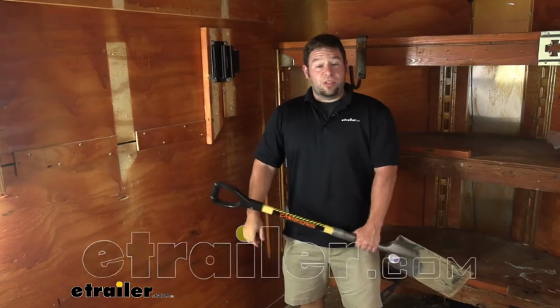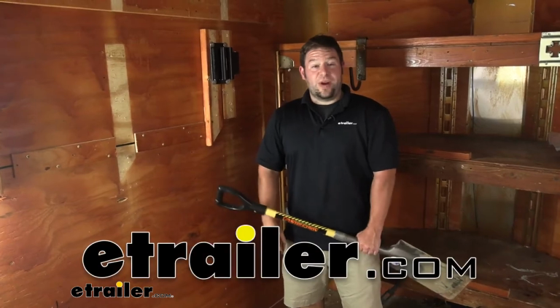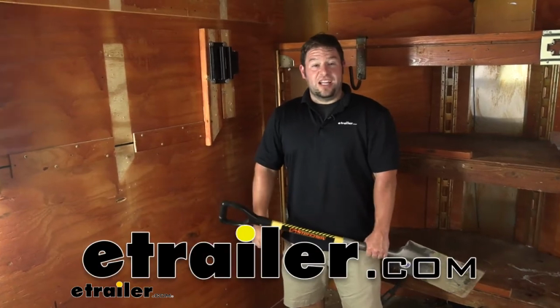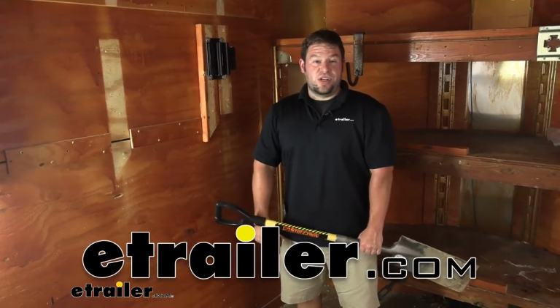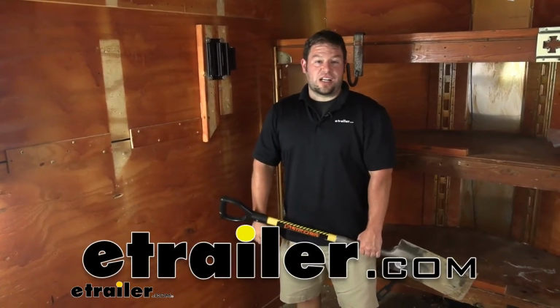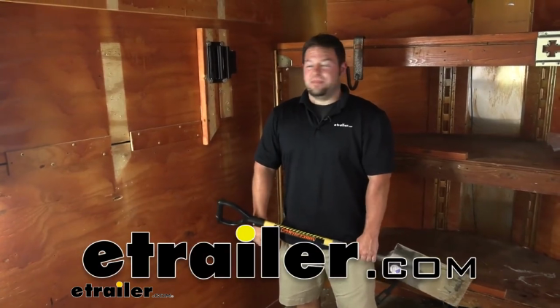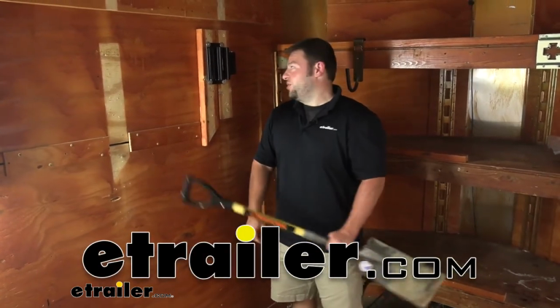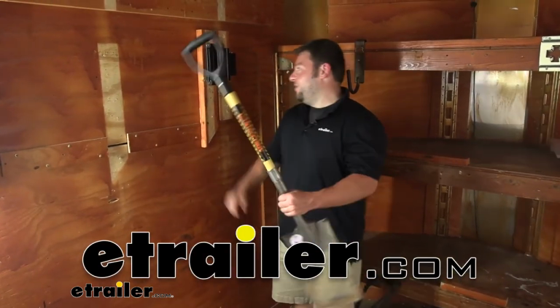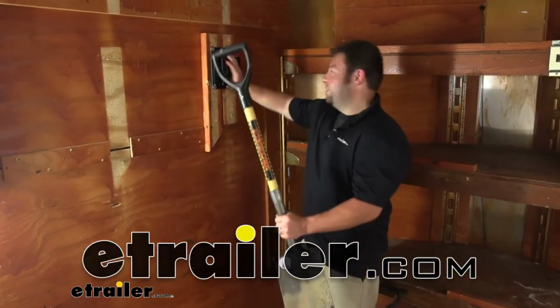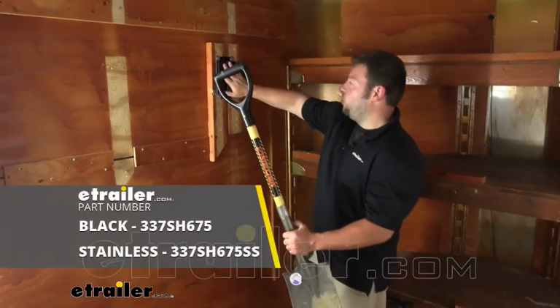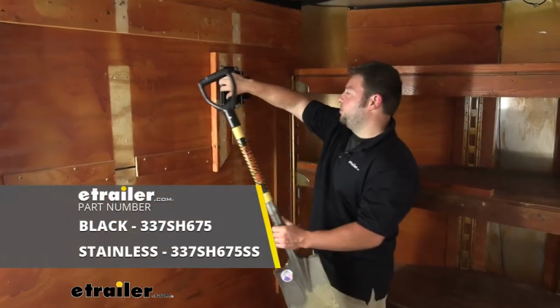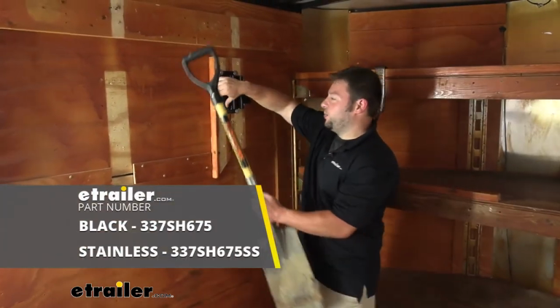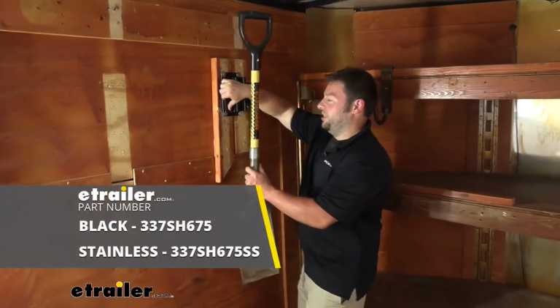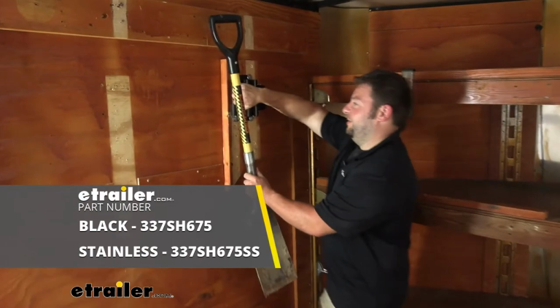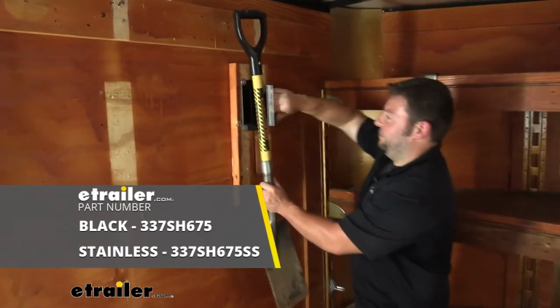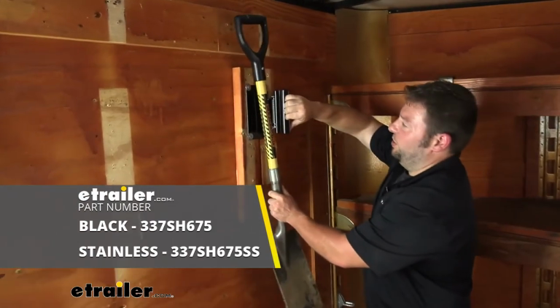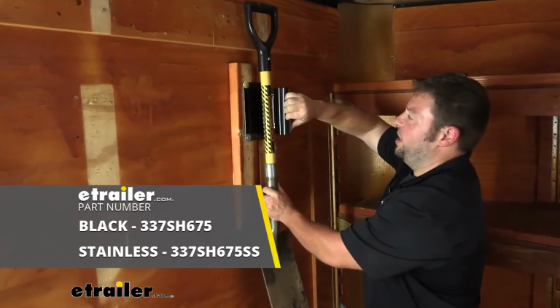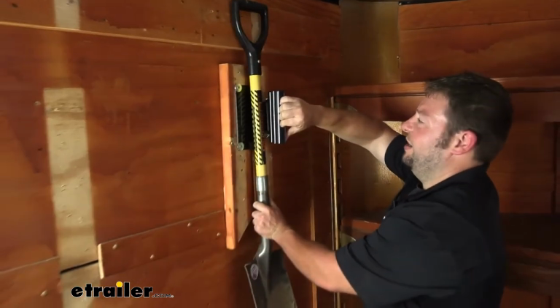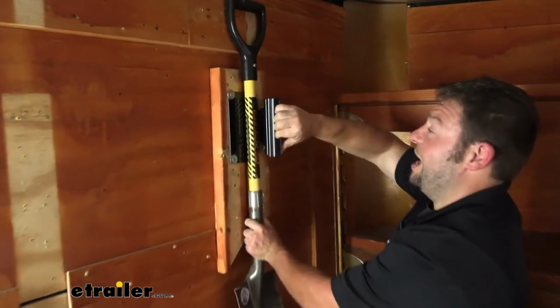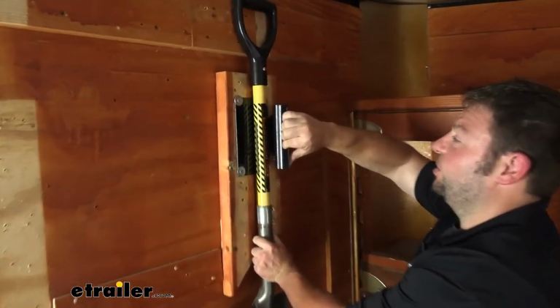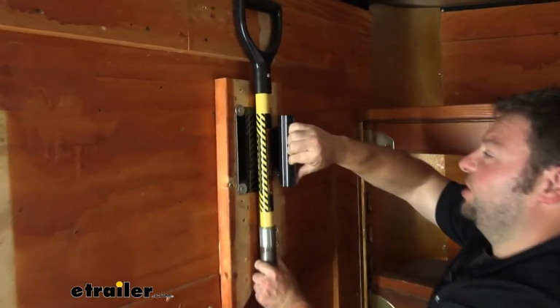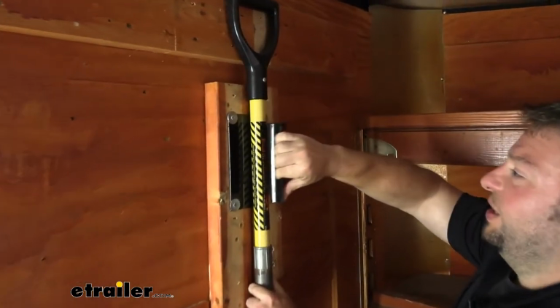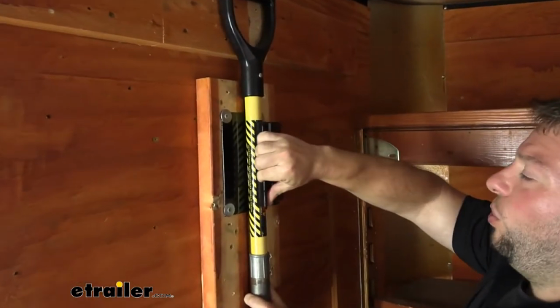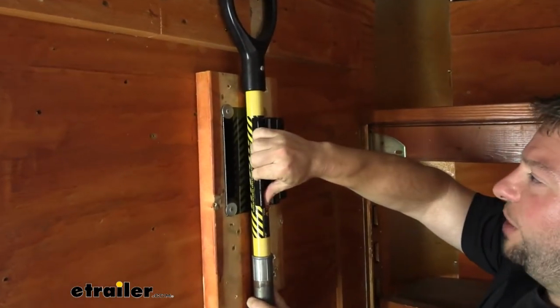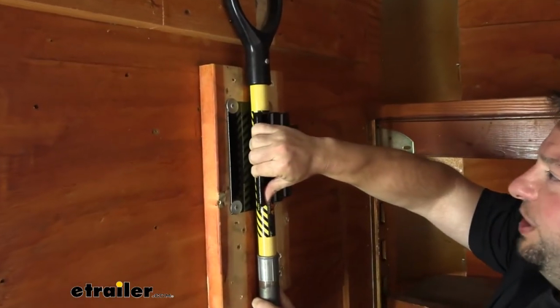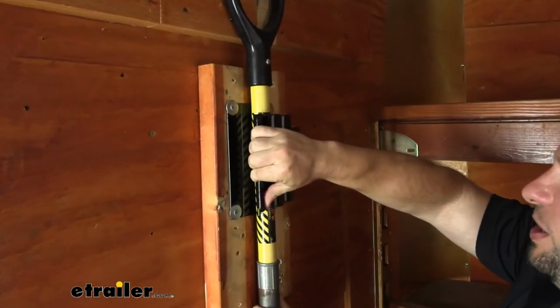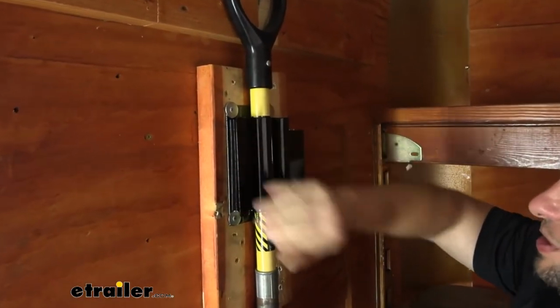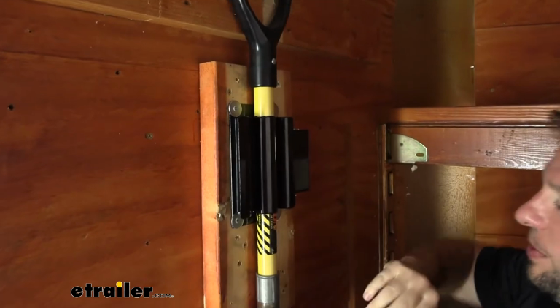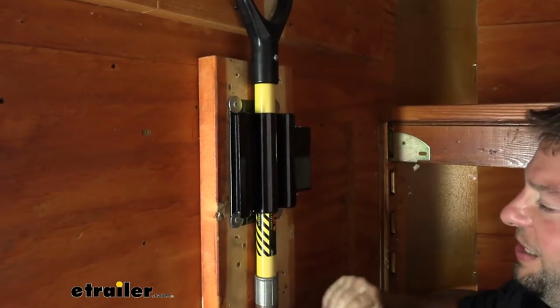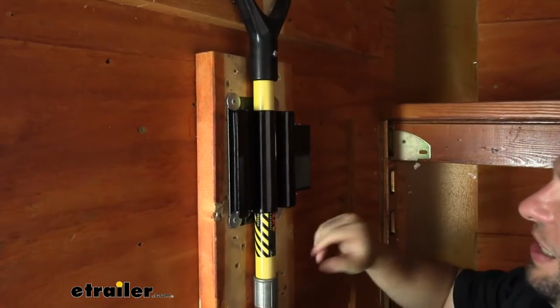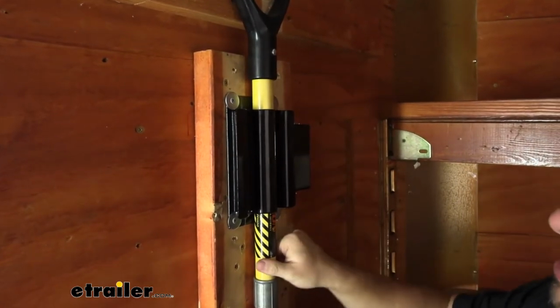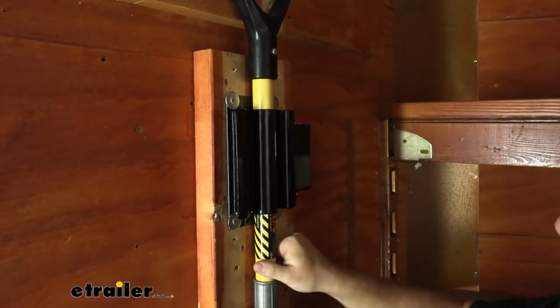What's up everybody? It's AJ with eTrailer.com. Today we're going to be checking out these shovel holders from Buyer's Products. They're a good way and a heavy duty solution to hold your shovels and your trailers upright and in place.